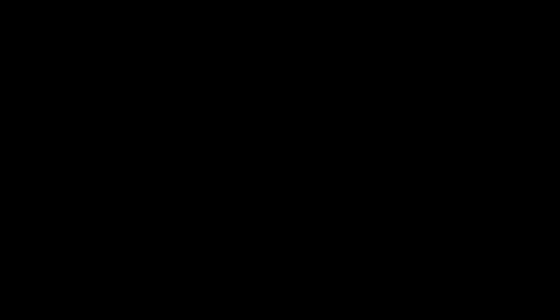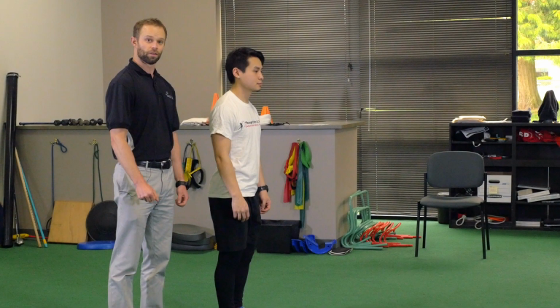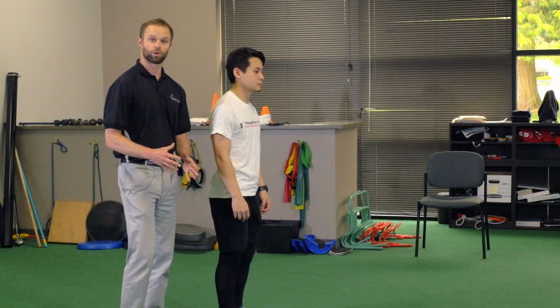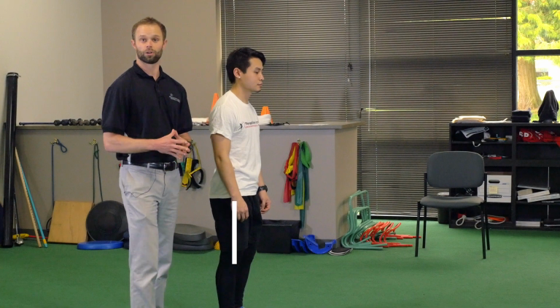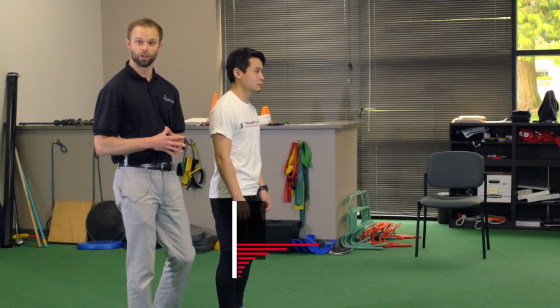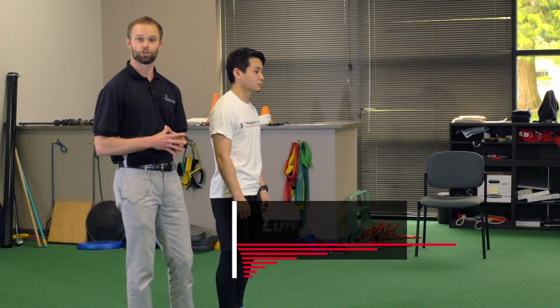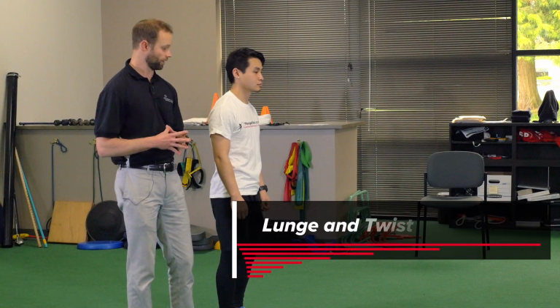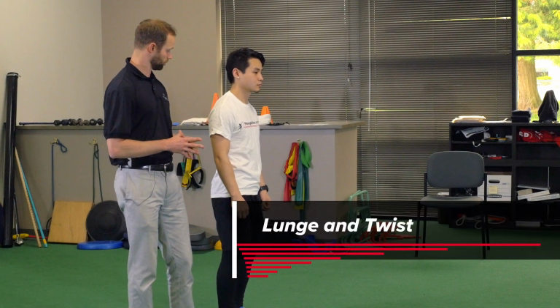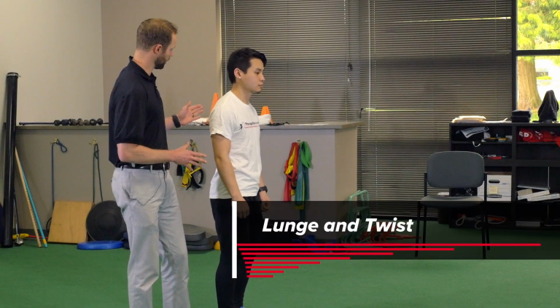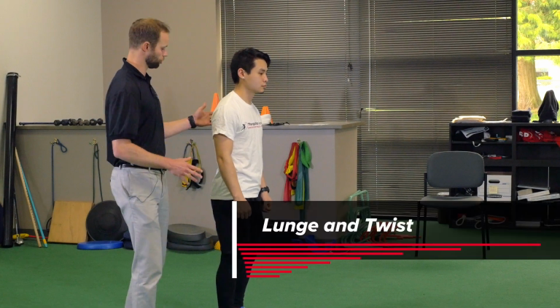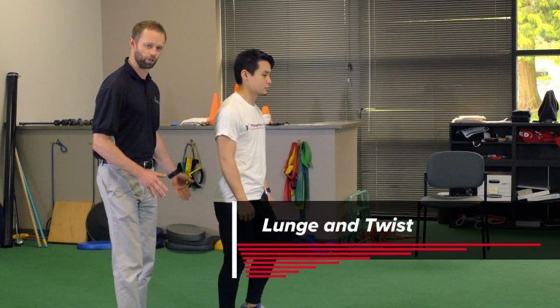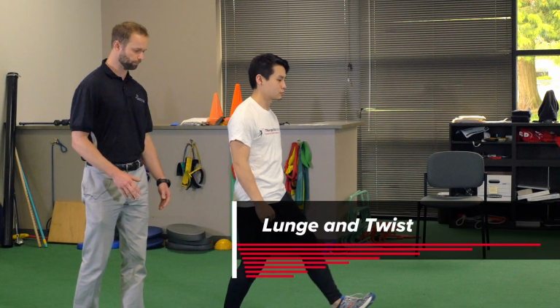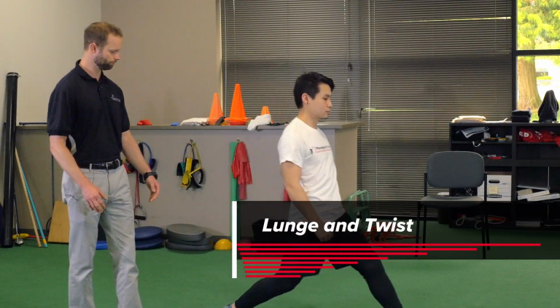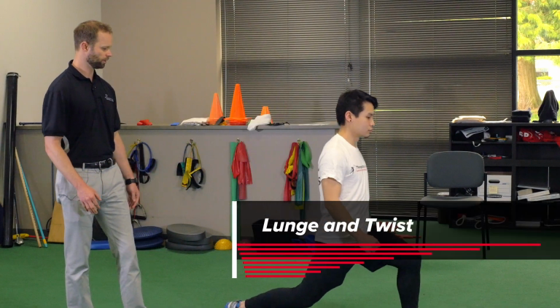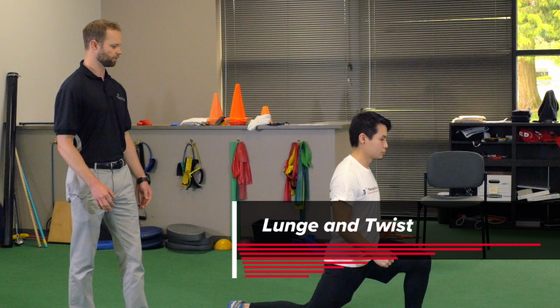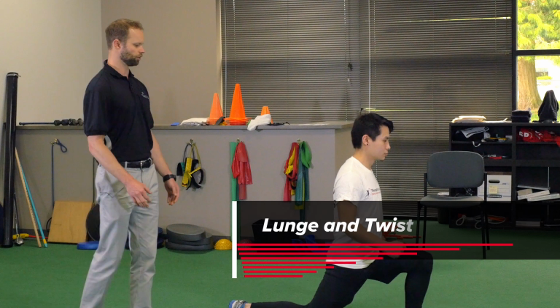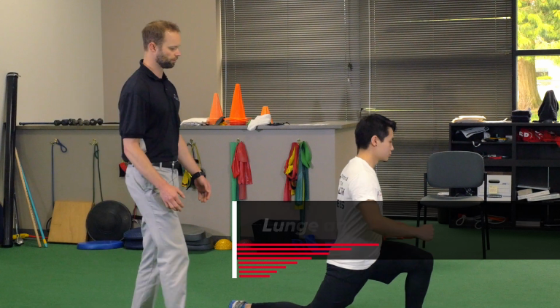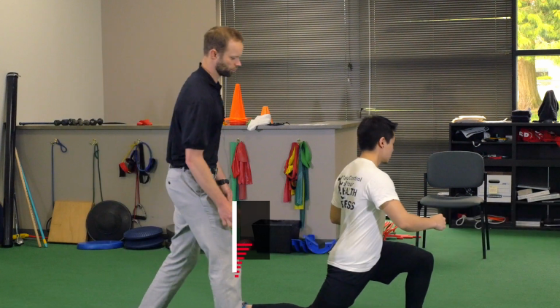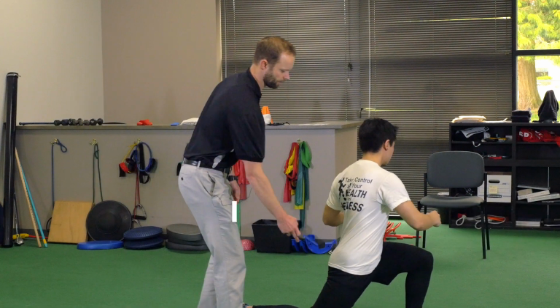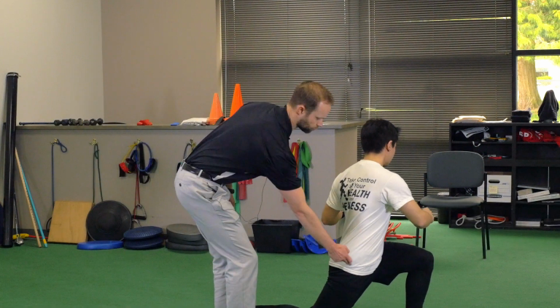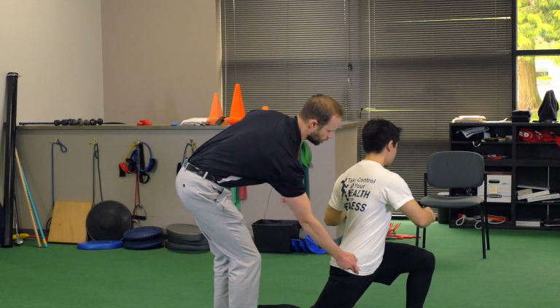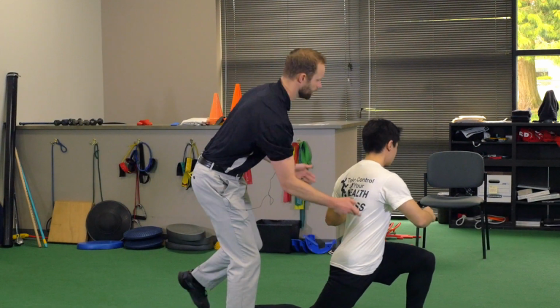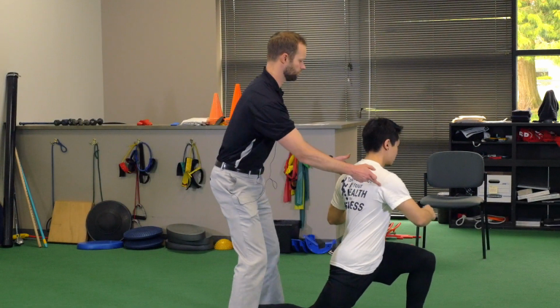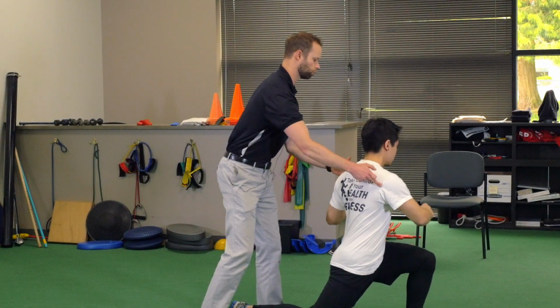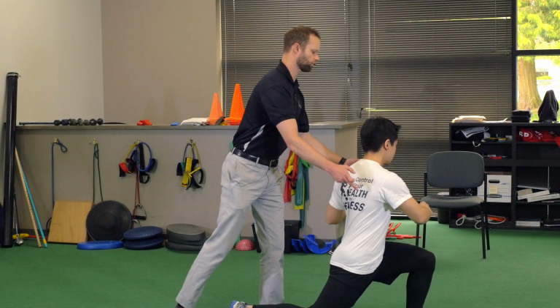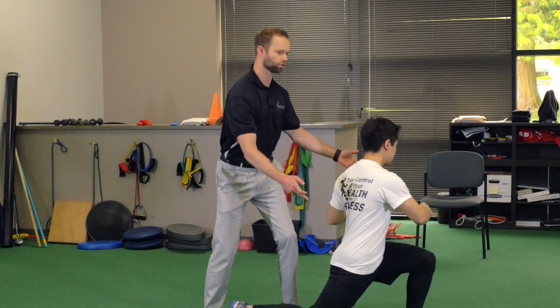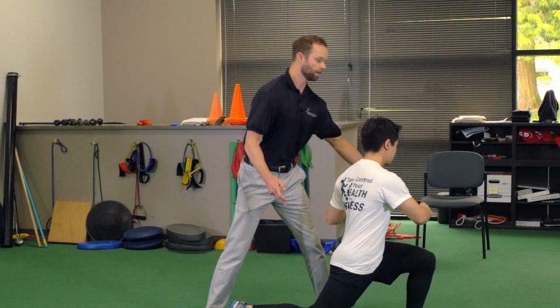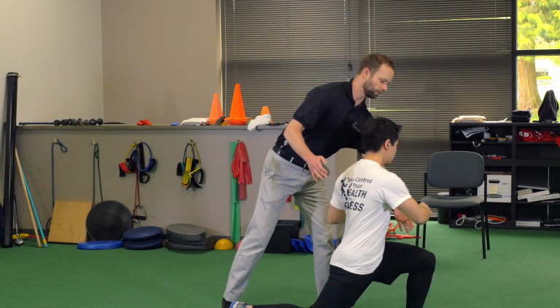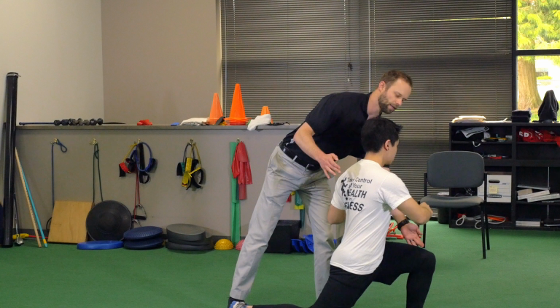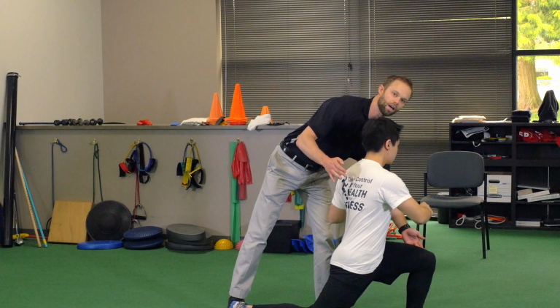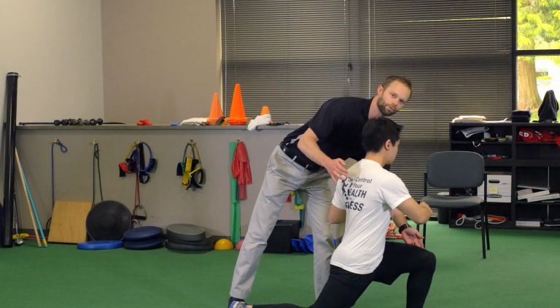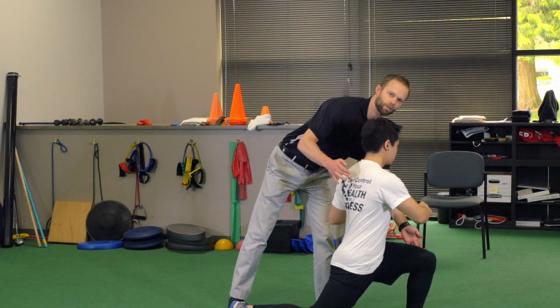The next stretch is going to be the lunge and twist. Daniel is going to show you here. He's going to lunge down, getting a good hip flexor stretch, and he's going to twist towards the leg that is up.